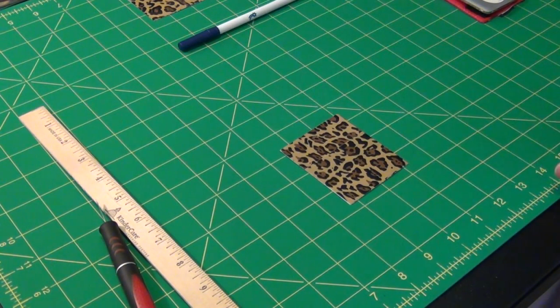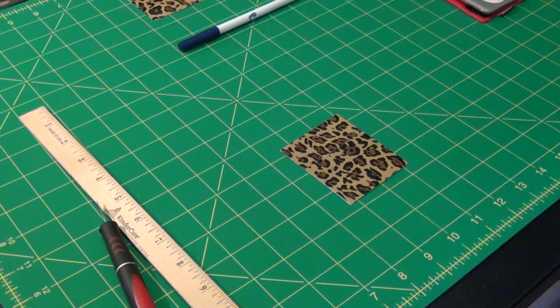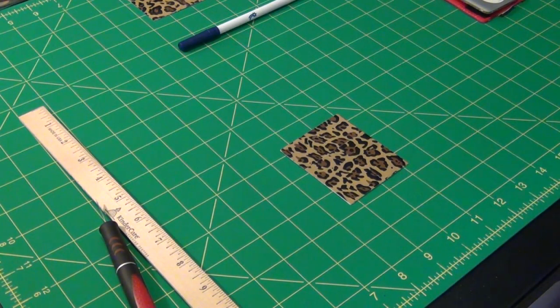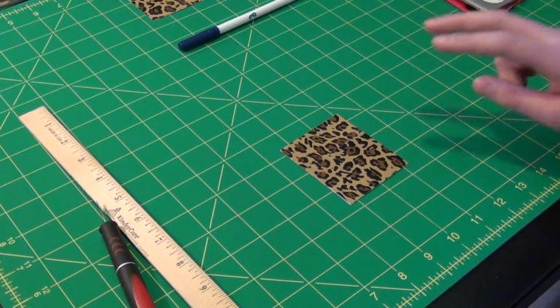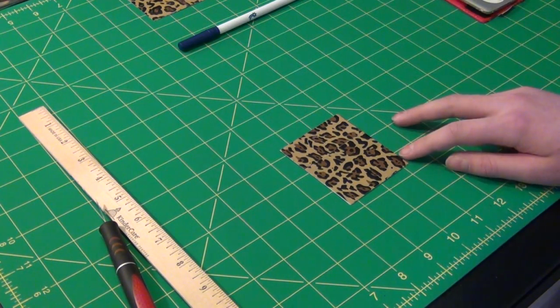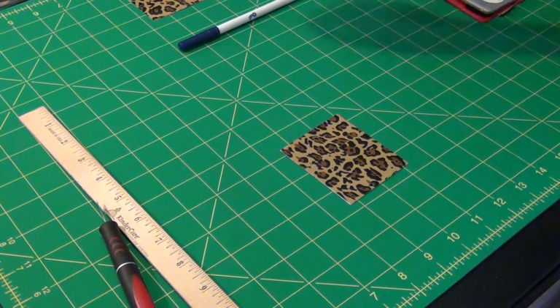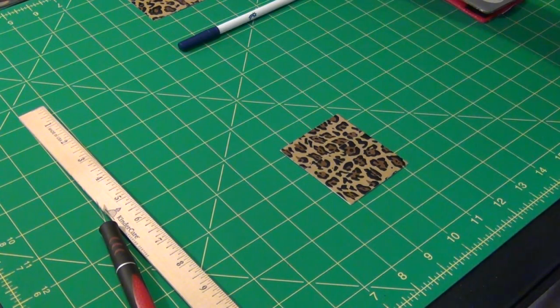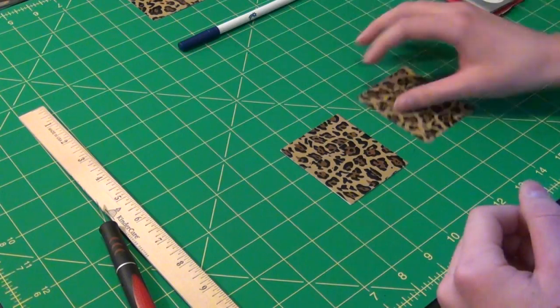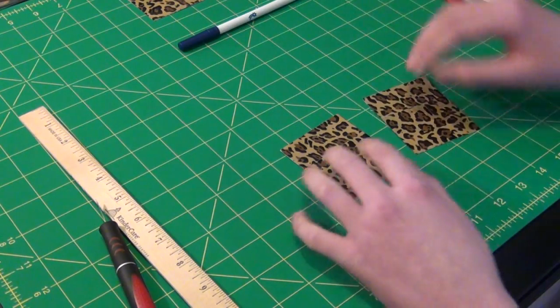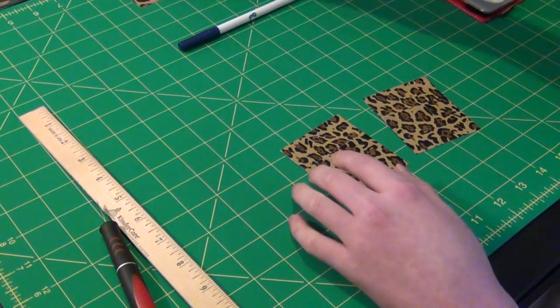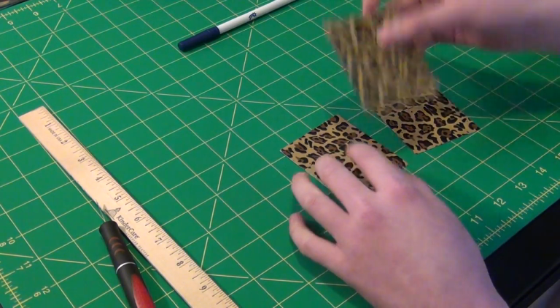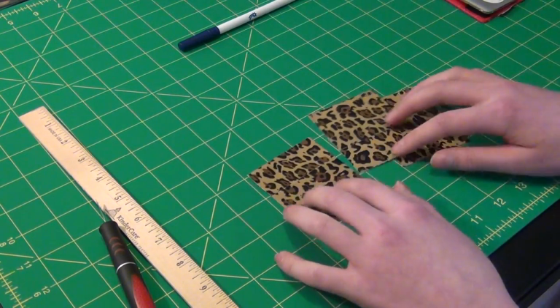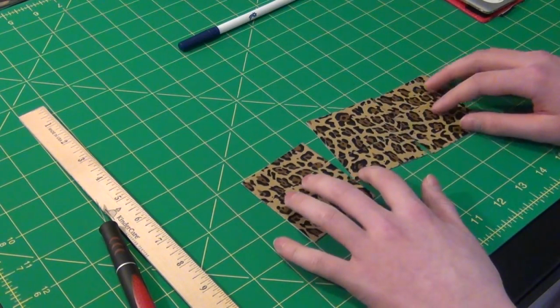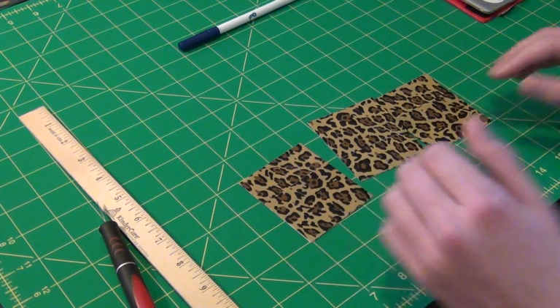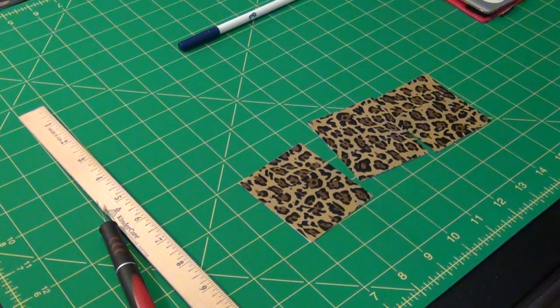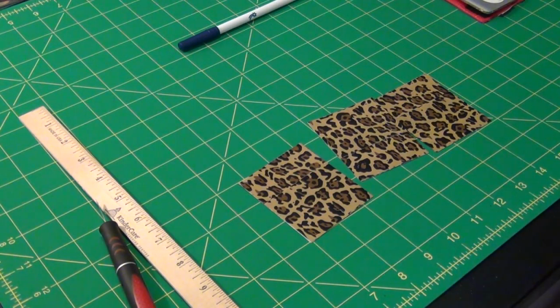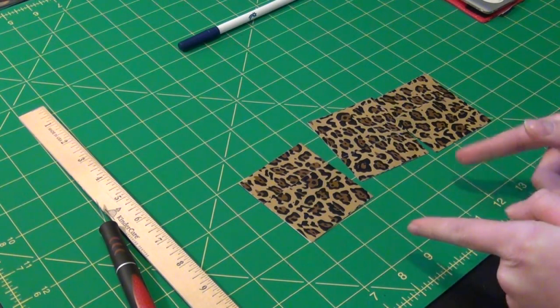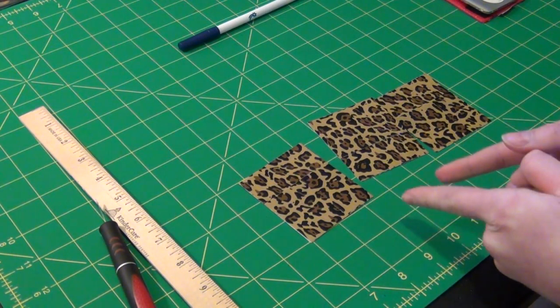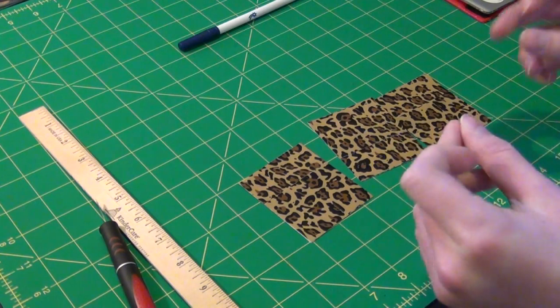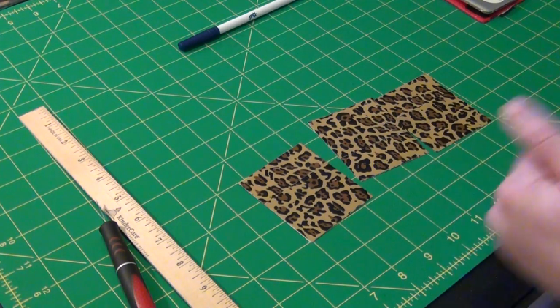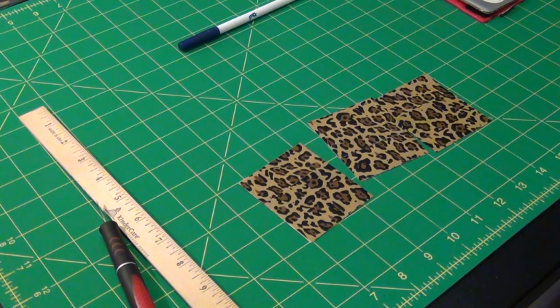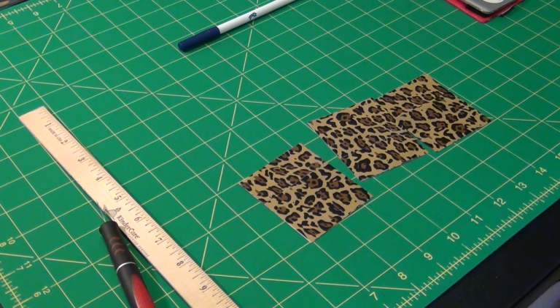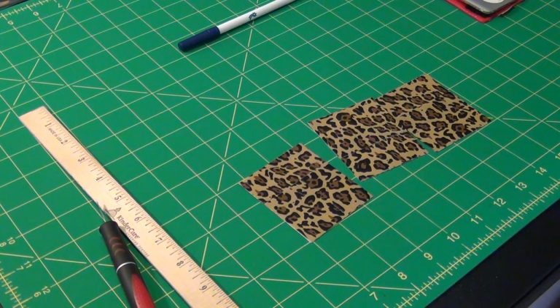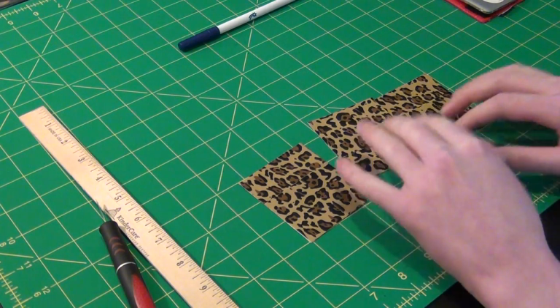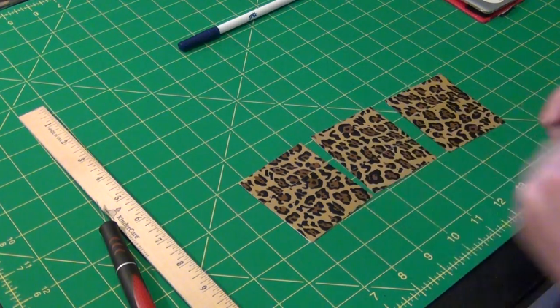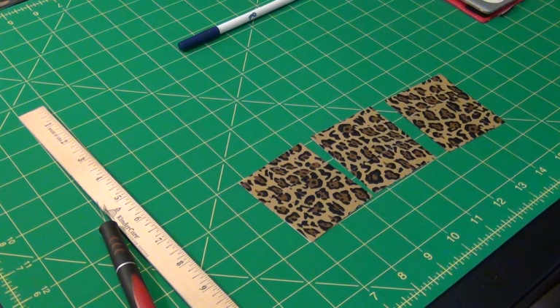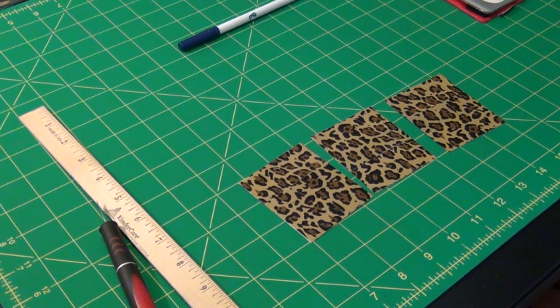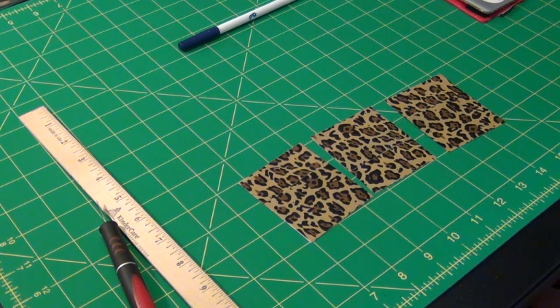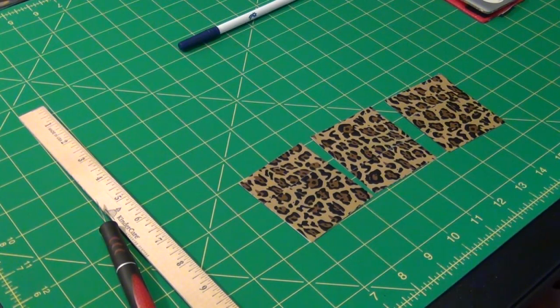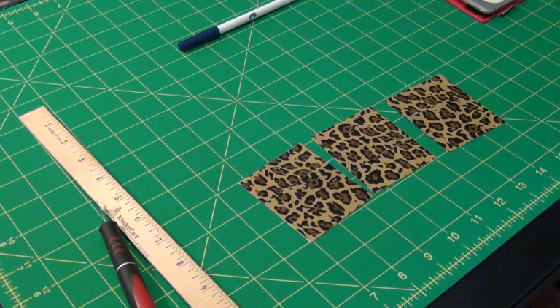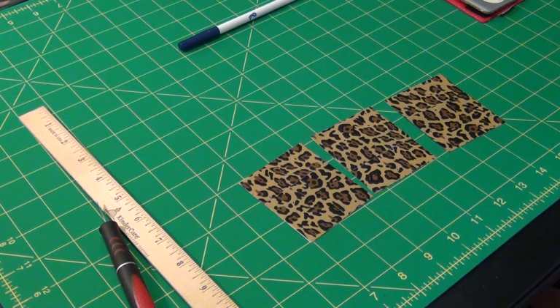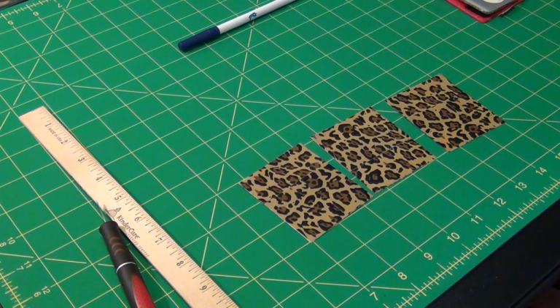Now what you want to do is cut out two more of these. Pause the video and do the same exact method. What you want to end up with is three sheets of tape that are two and a half inches by three inches long.